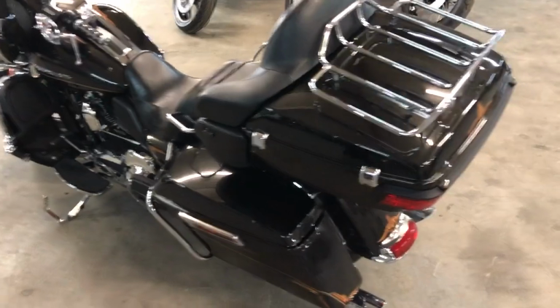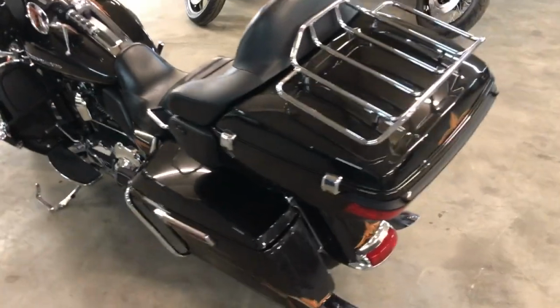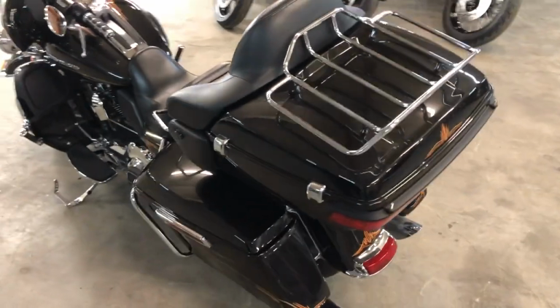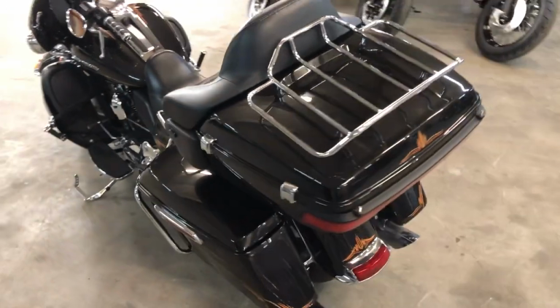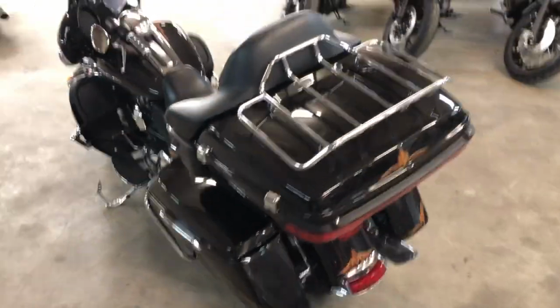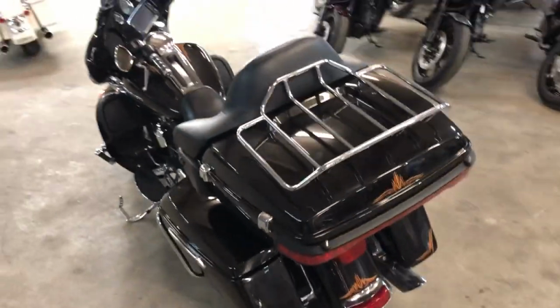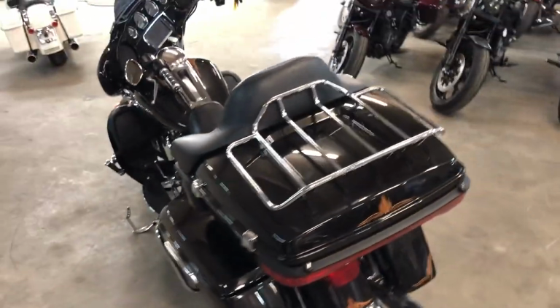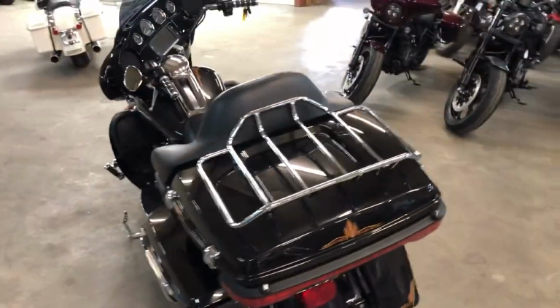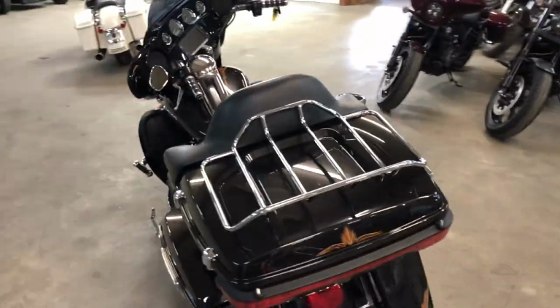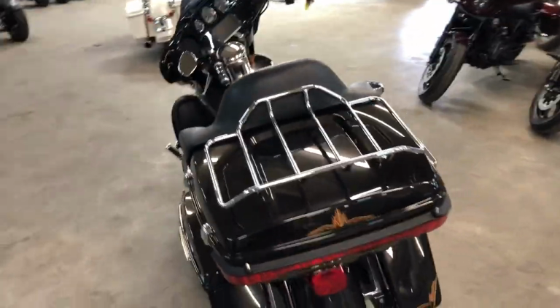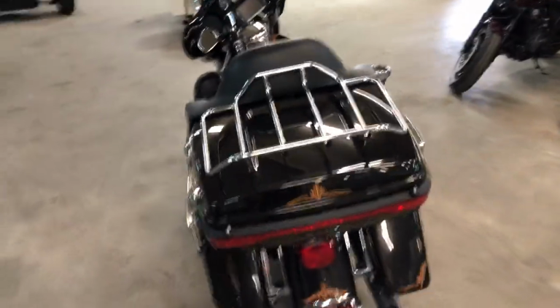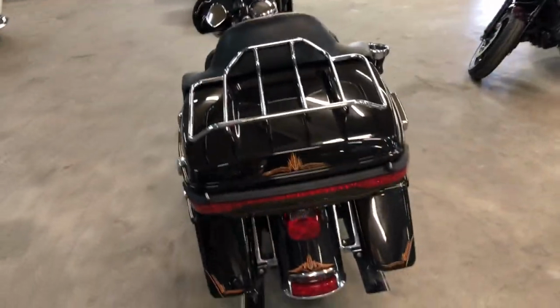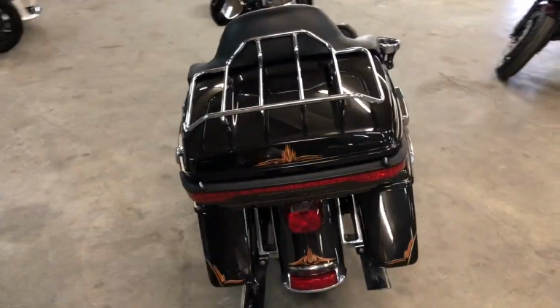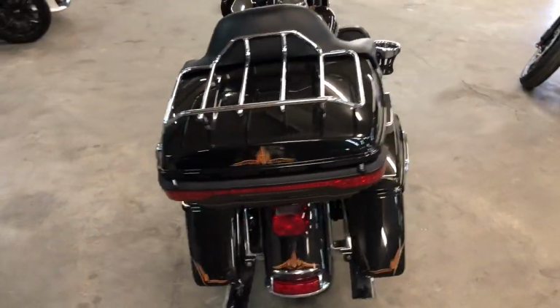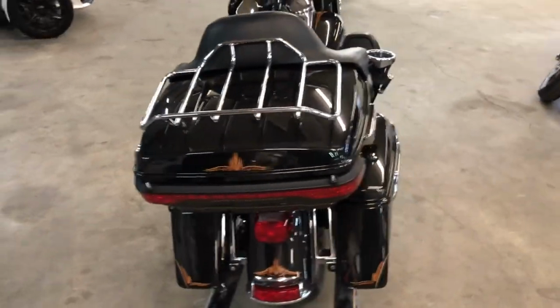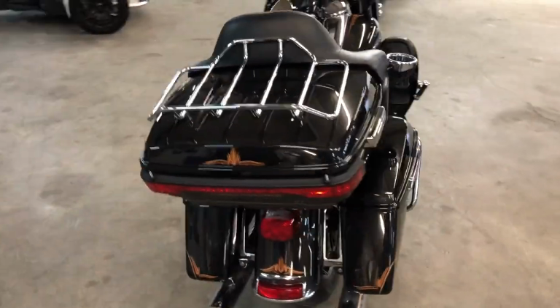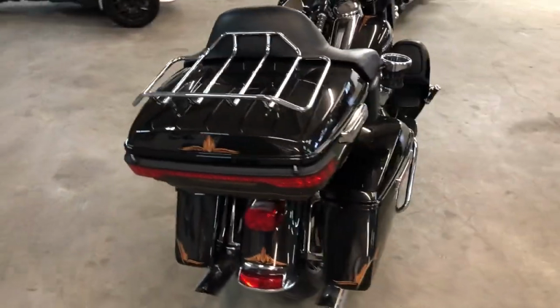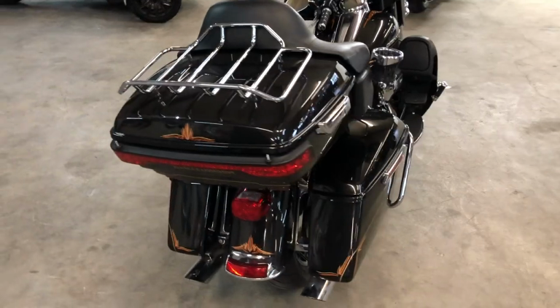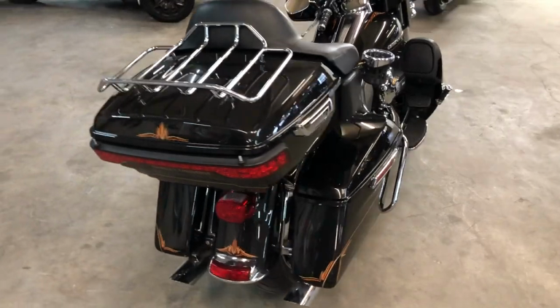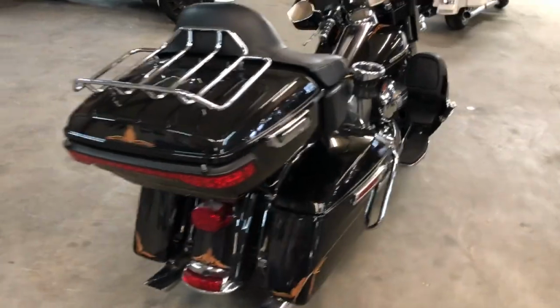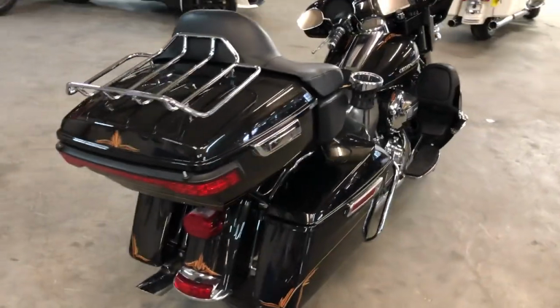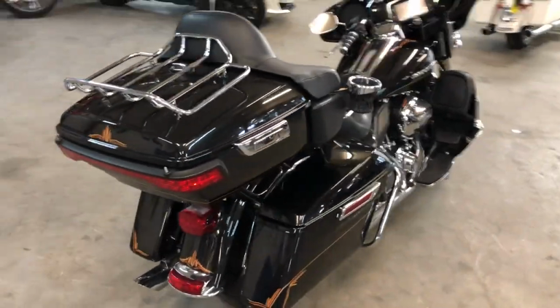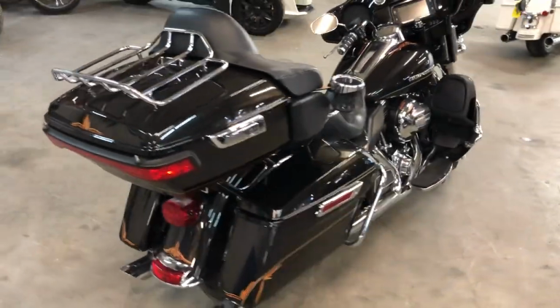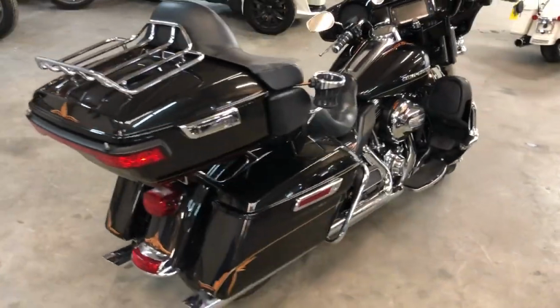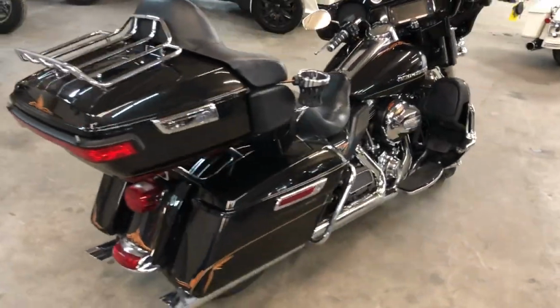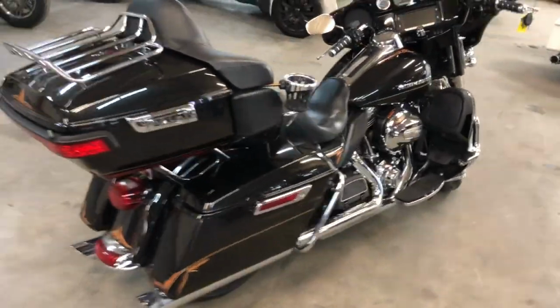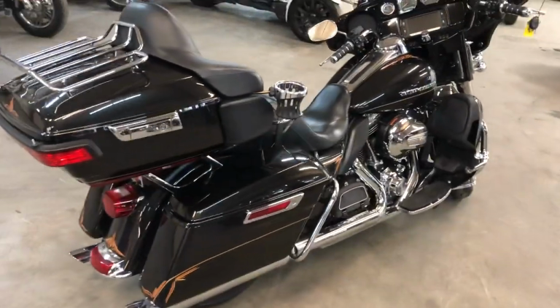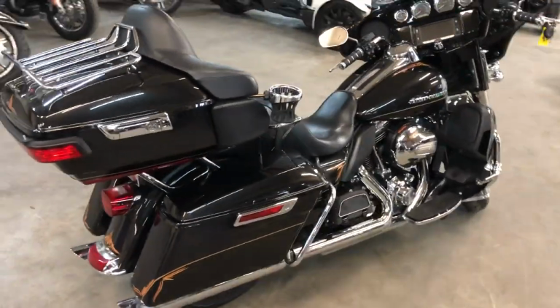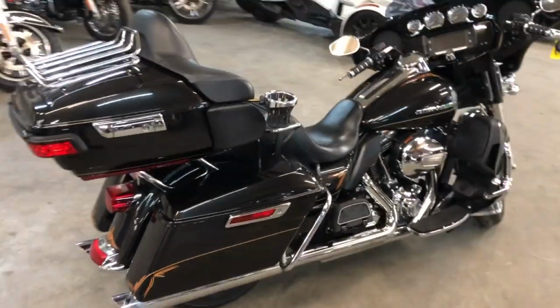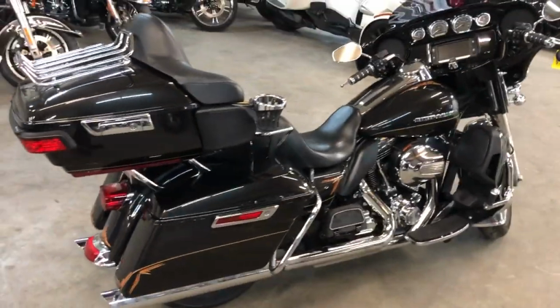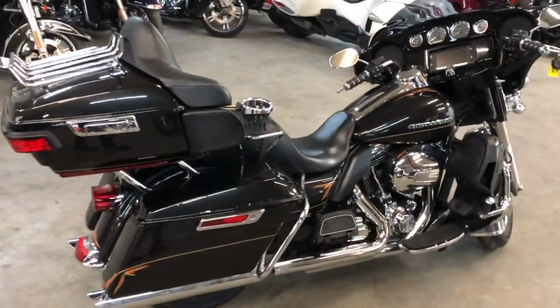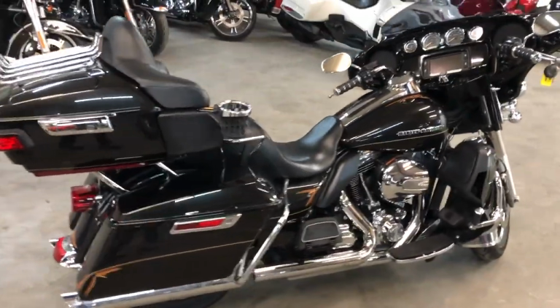Don't miss it — it's a 2016 Limited in black quartz. Give us a call, we'll get it done: 810-648-9500.